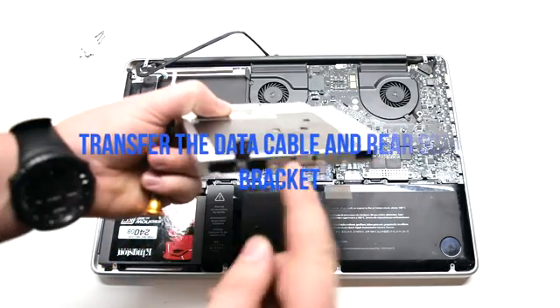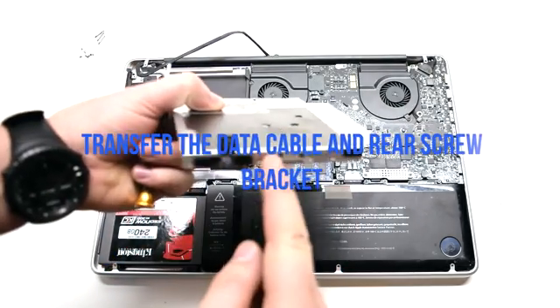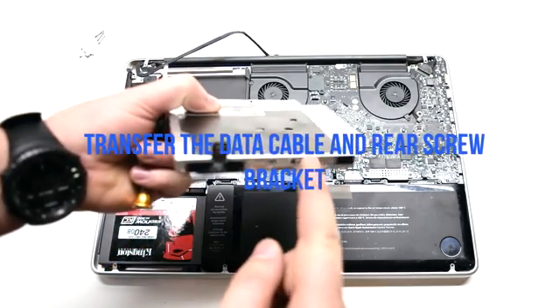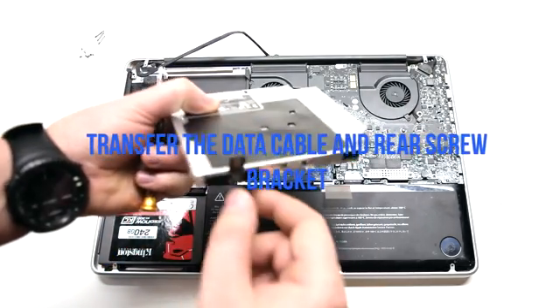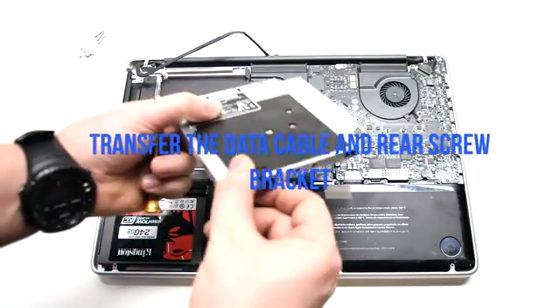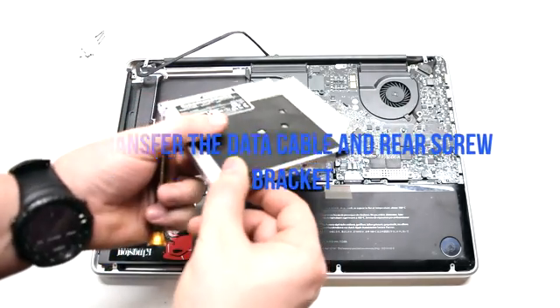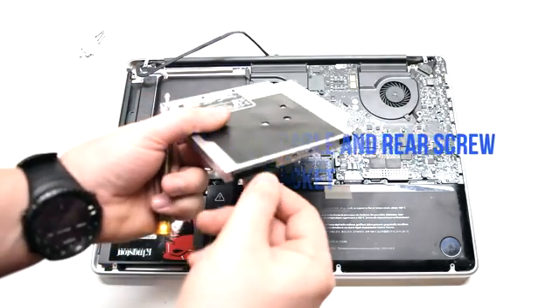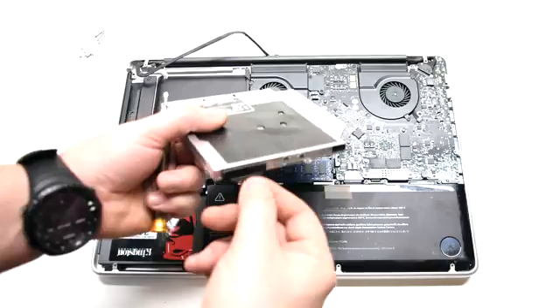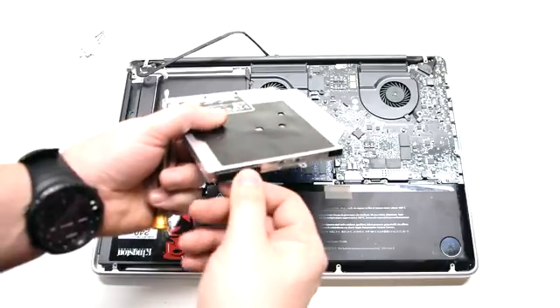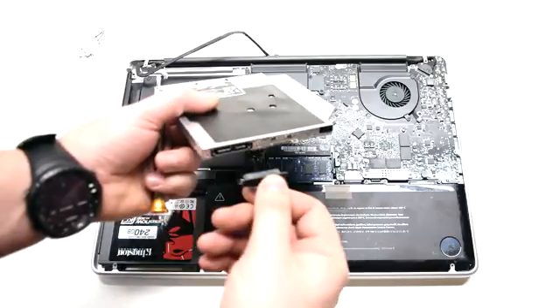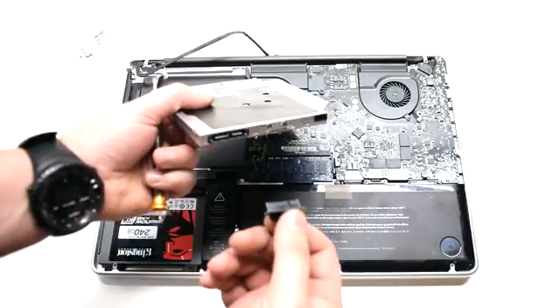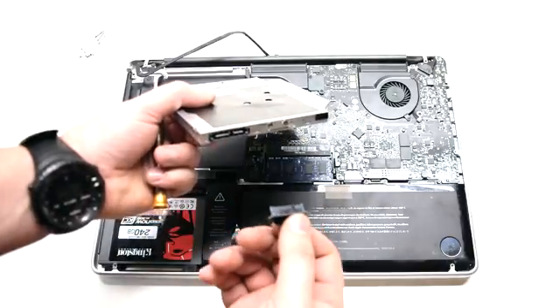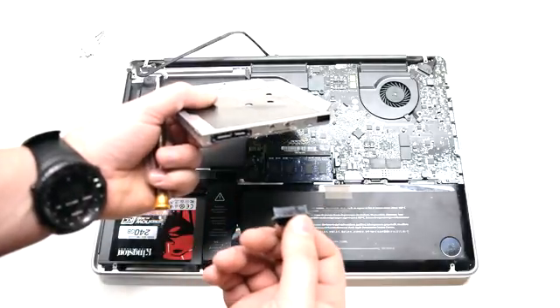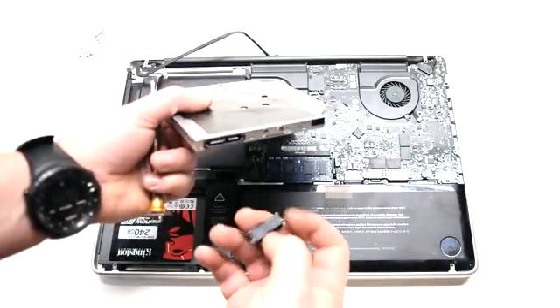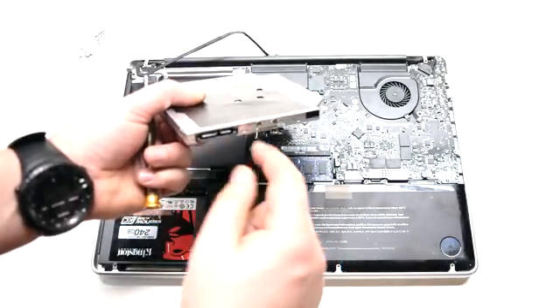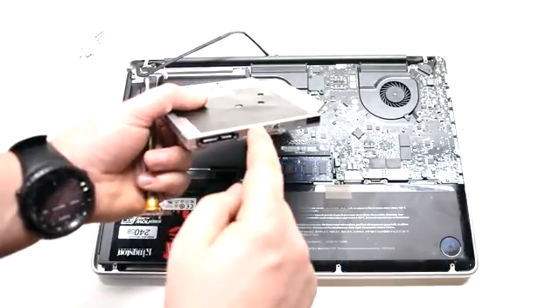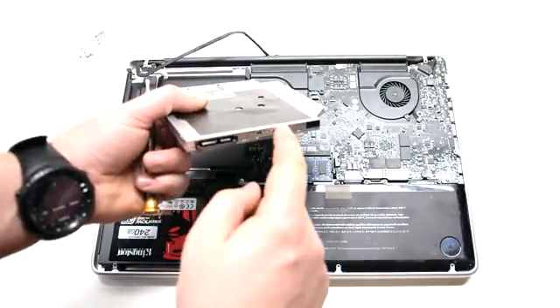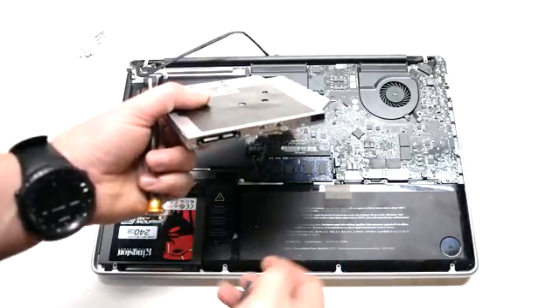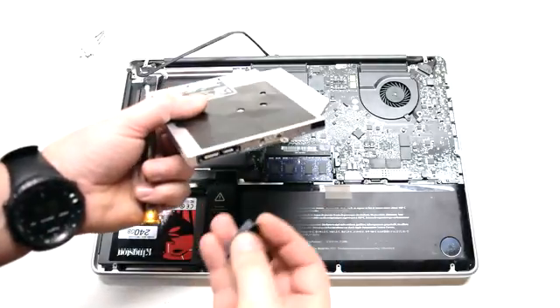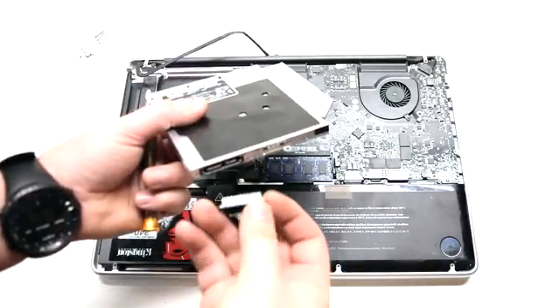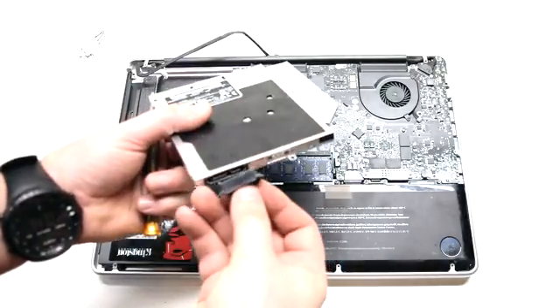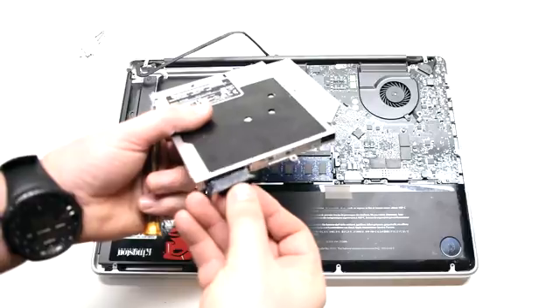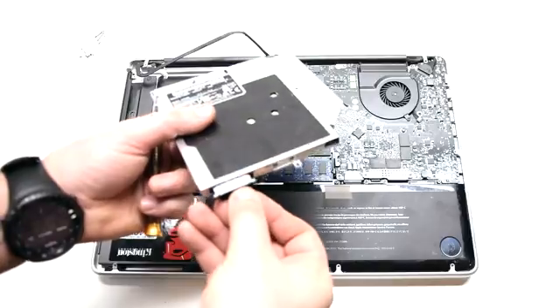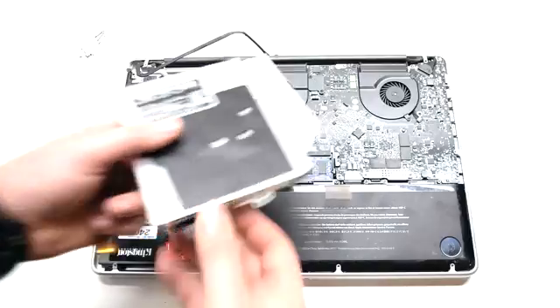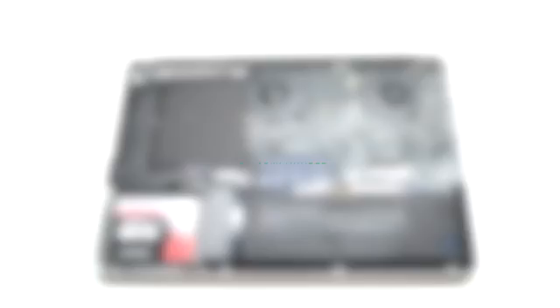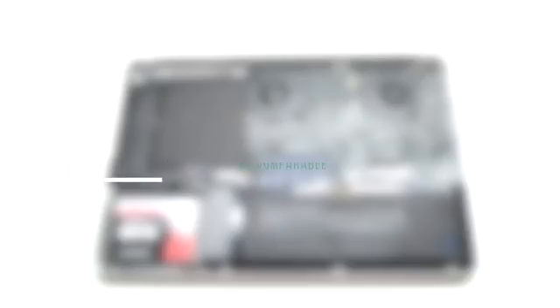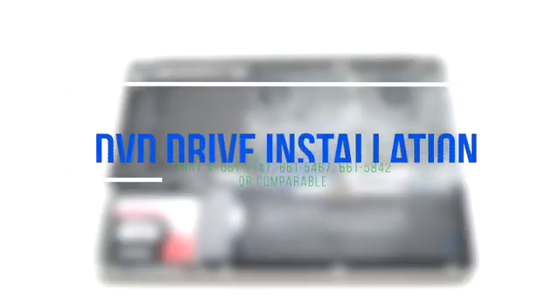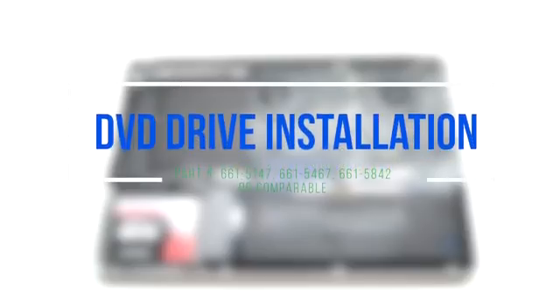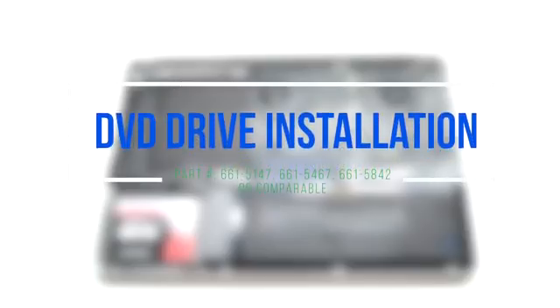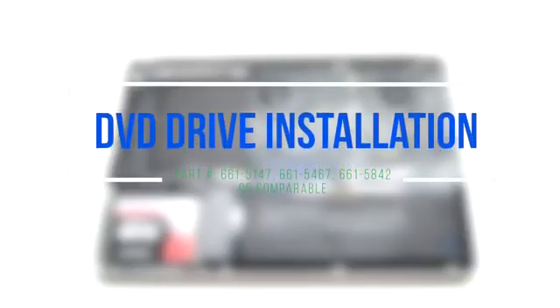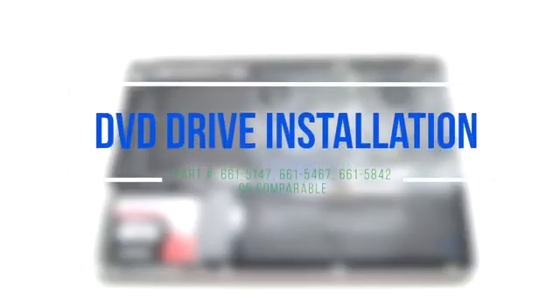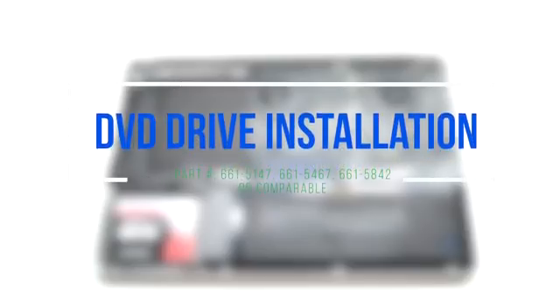Transfer the data cable and the rear bracket to your new DVD drive. DVD drive installation.